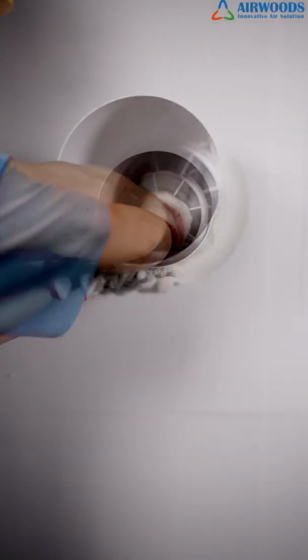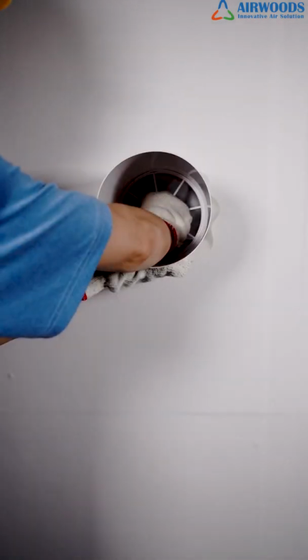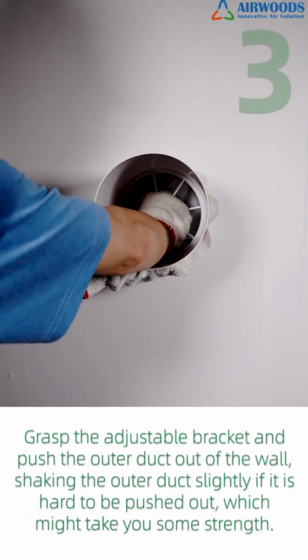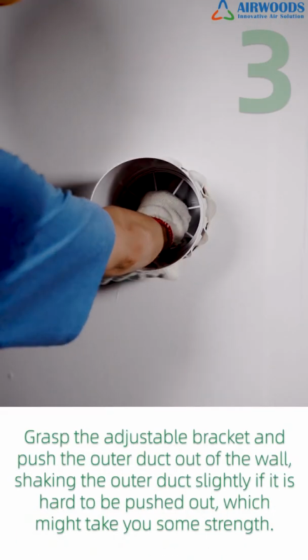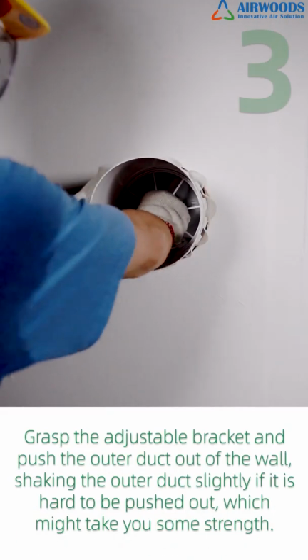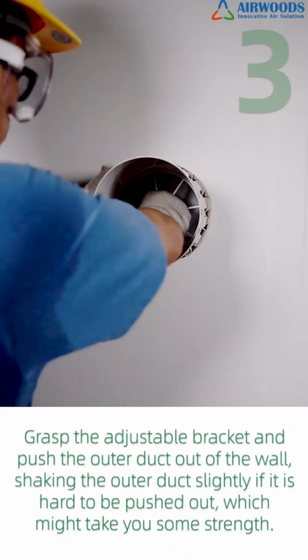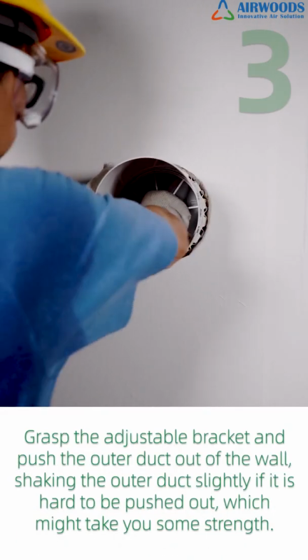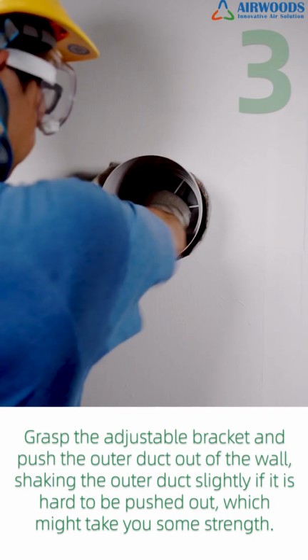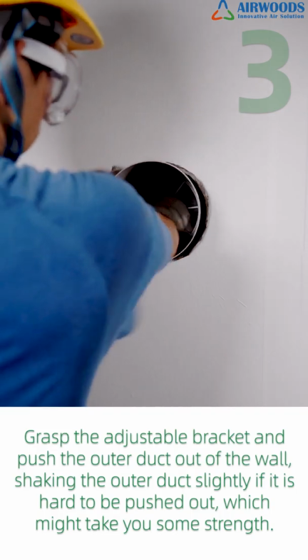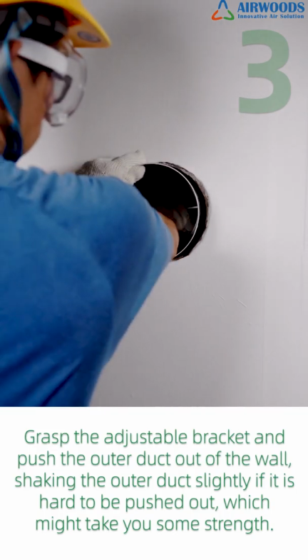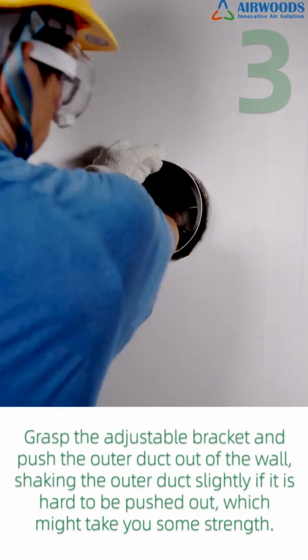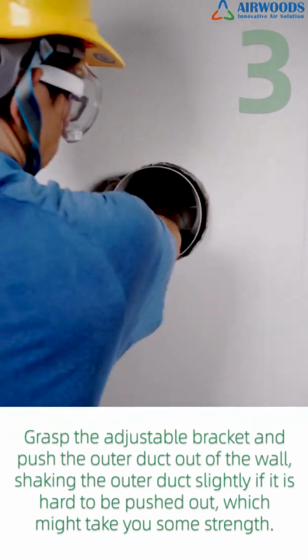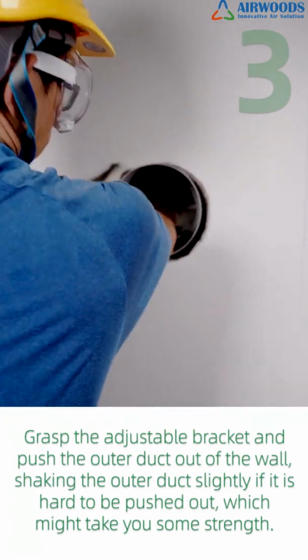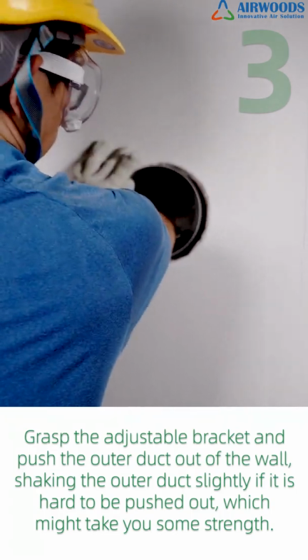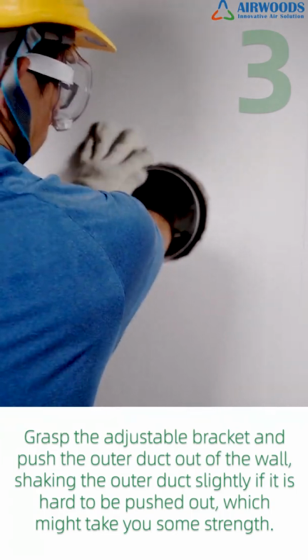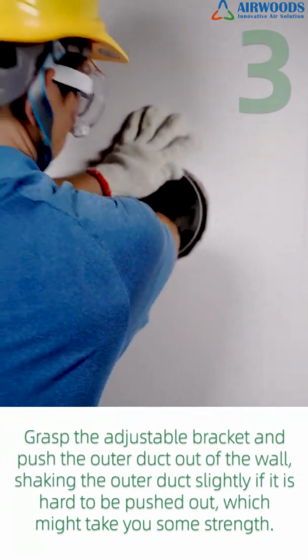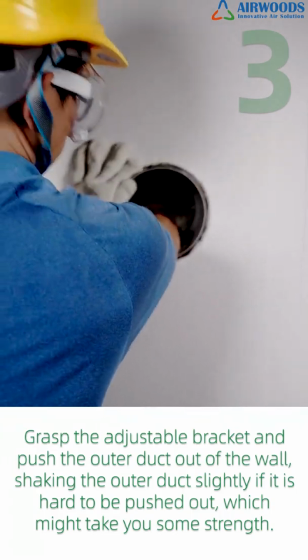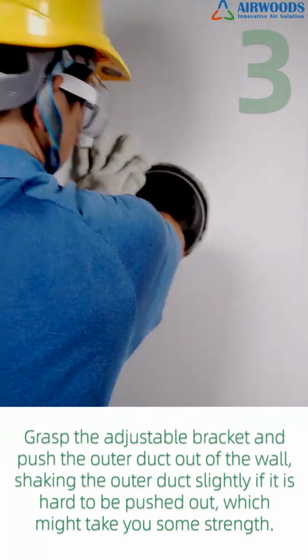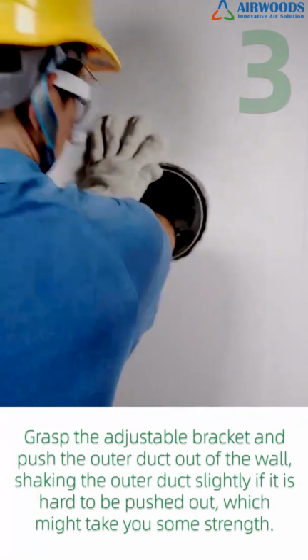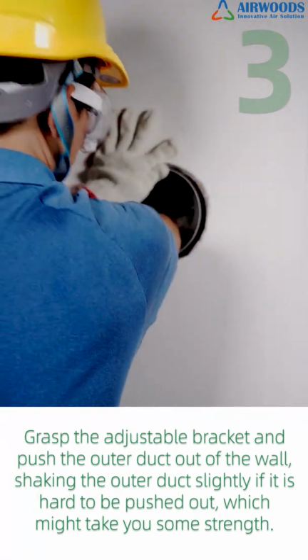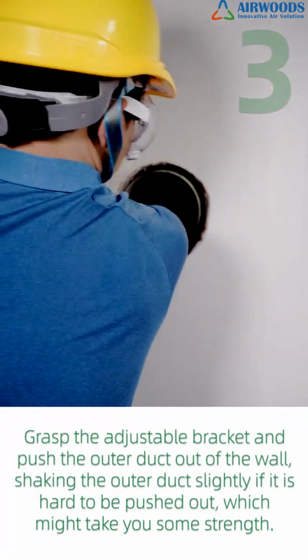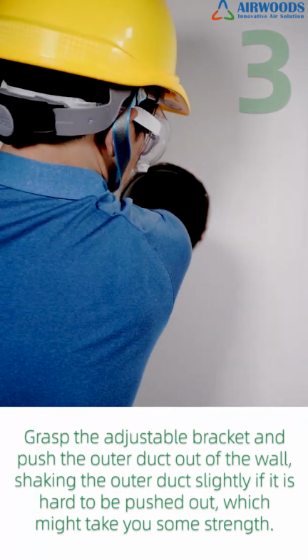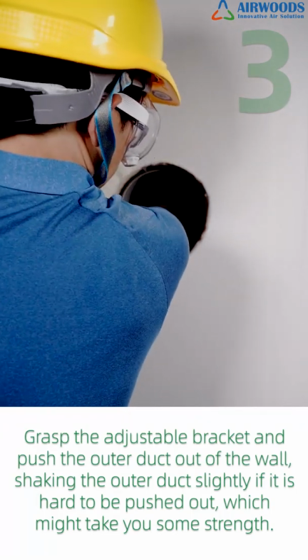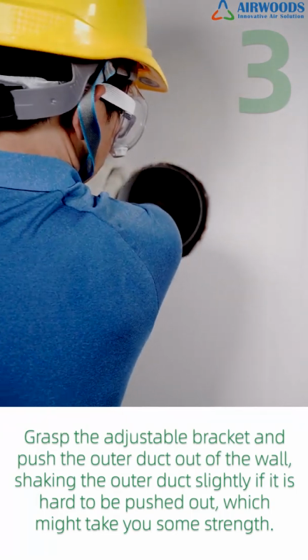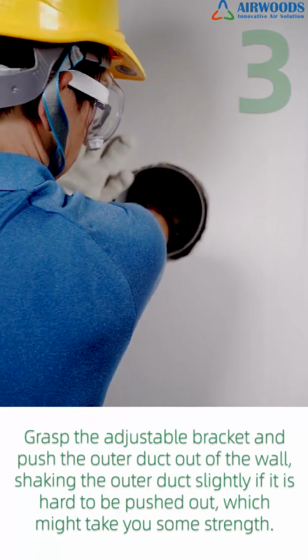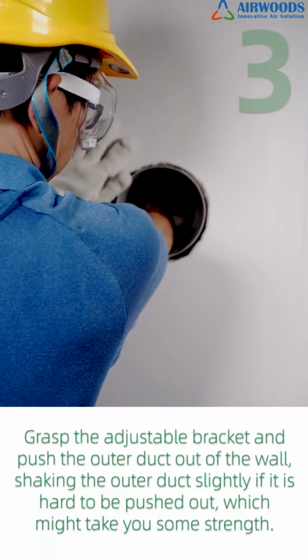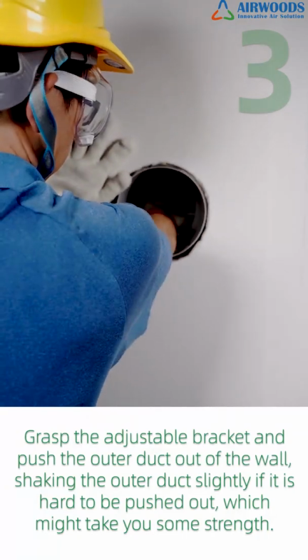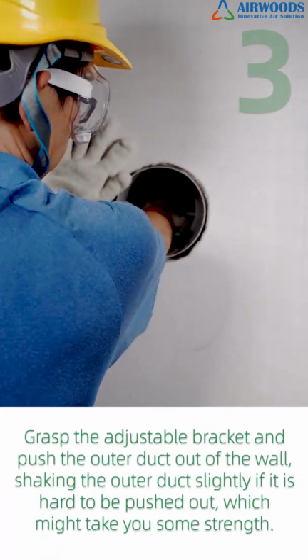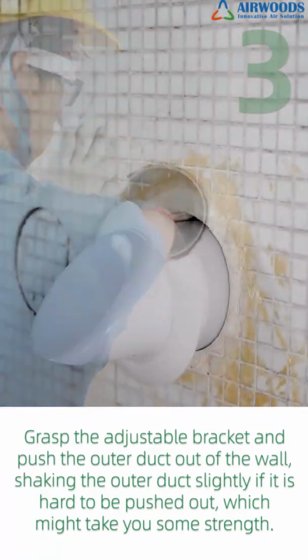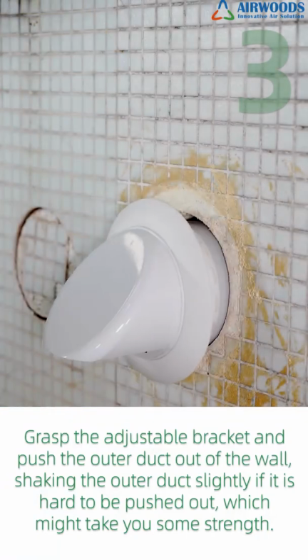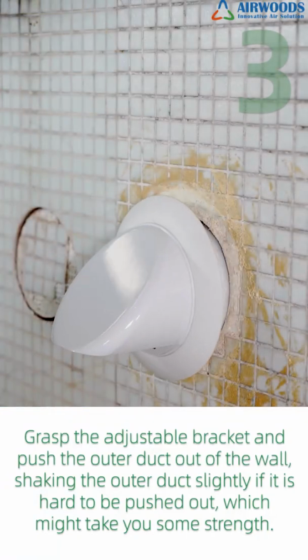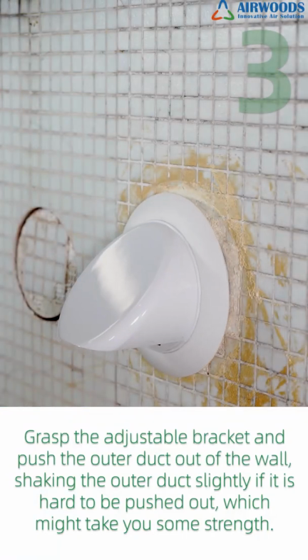Step 3: Grasp the adjustable bracket and push the outer duct out of the wall. Shake the outer duct slightly if it is hard to push out, which might take some strength.